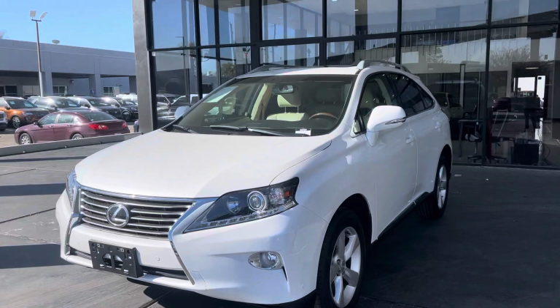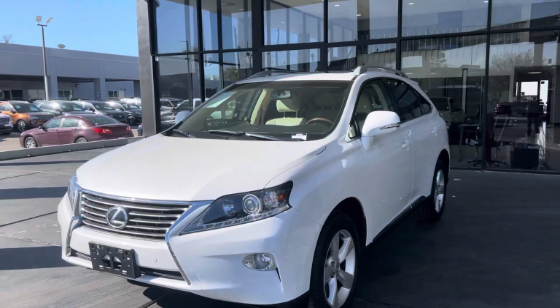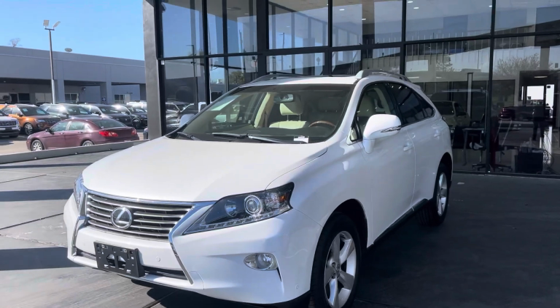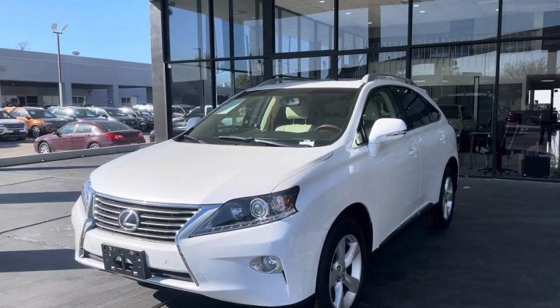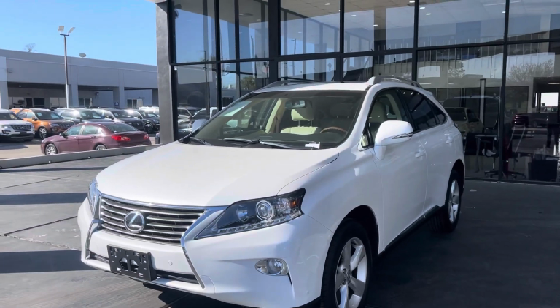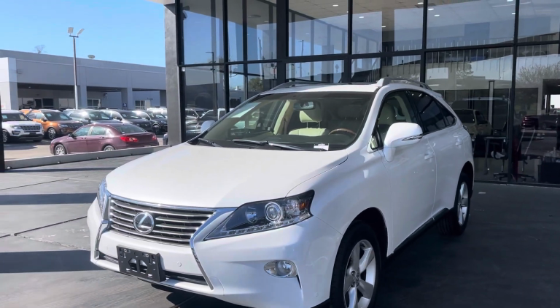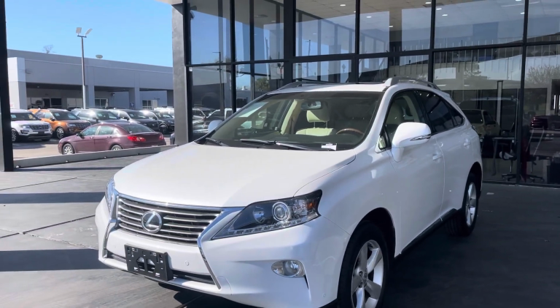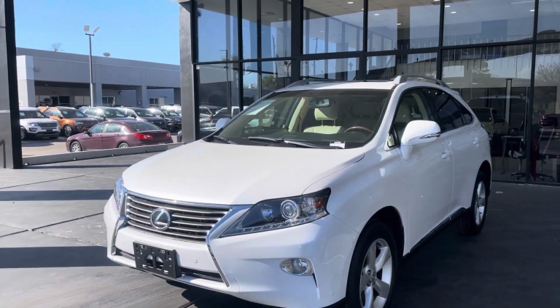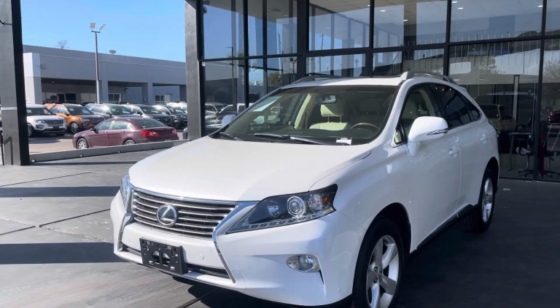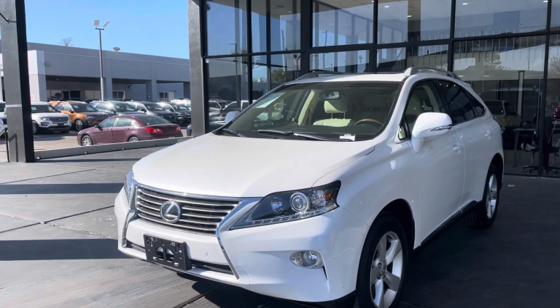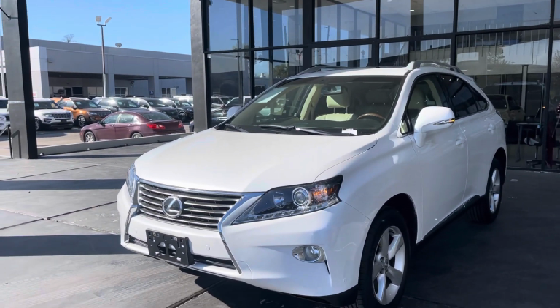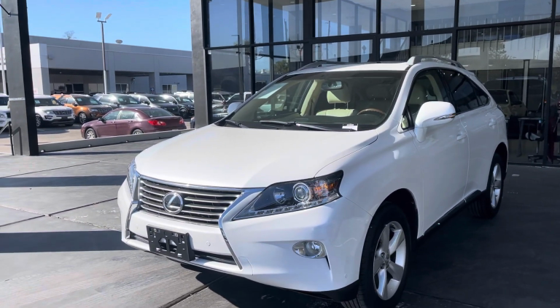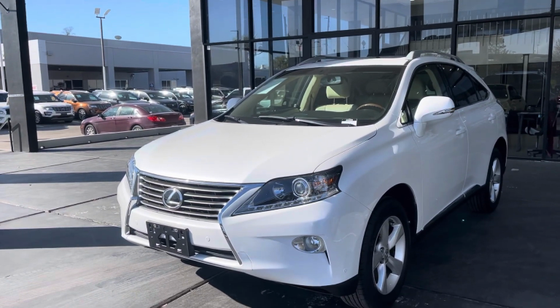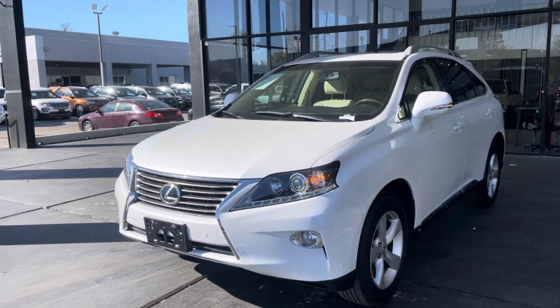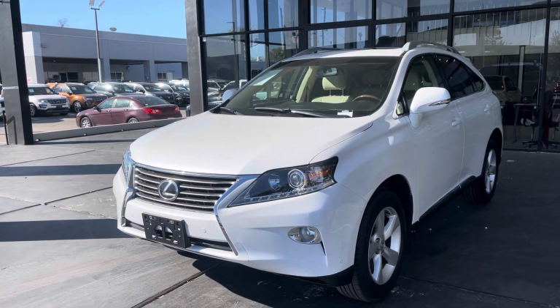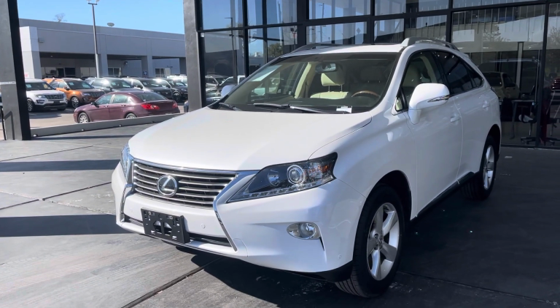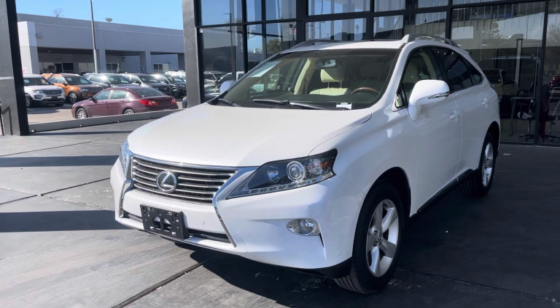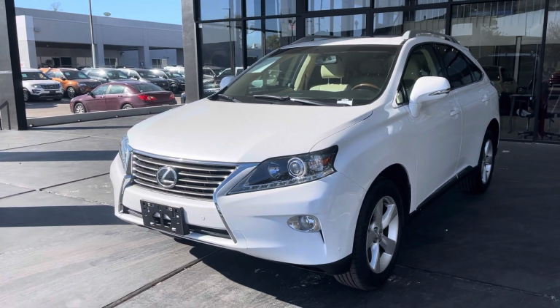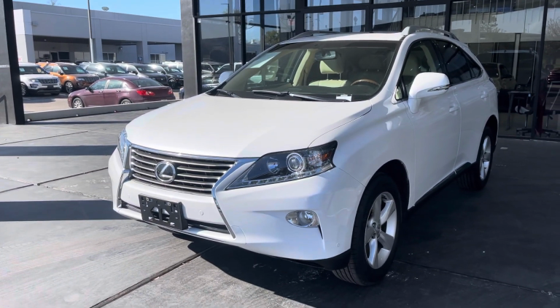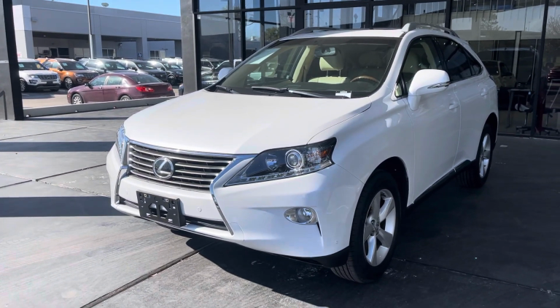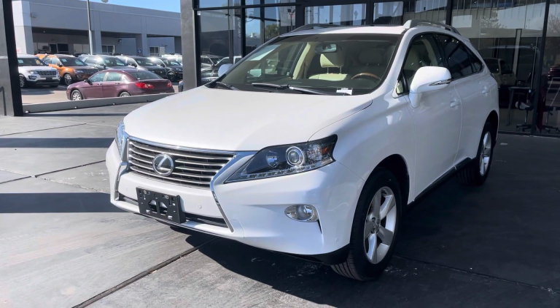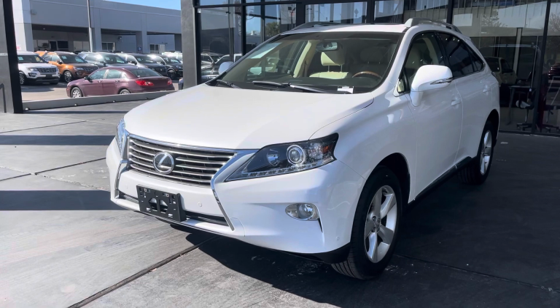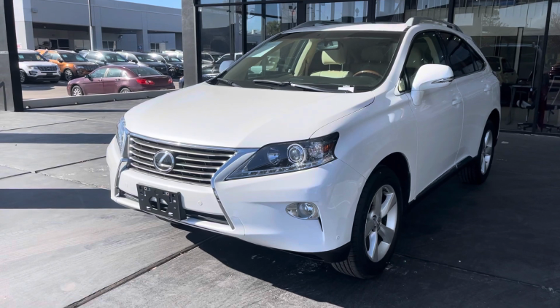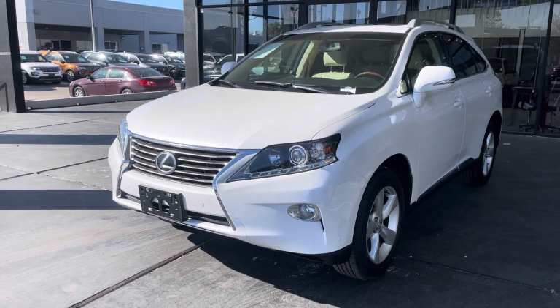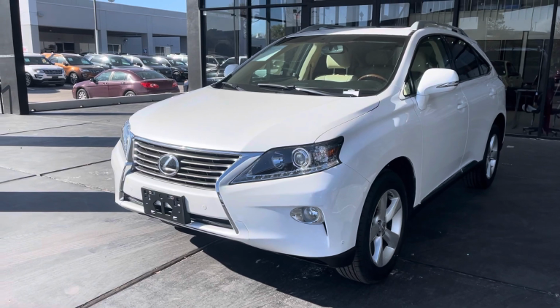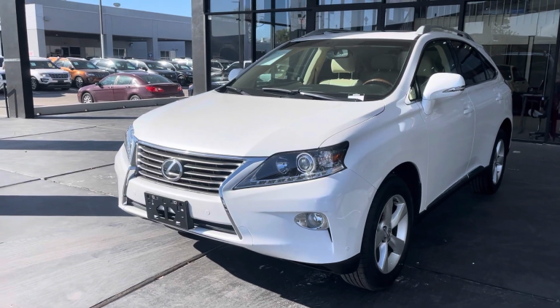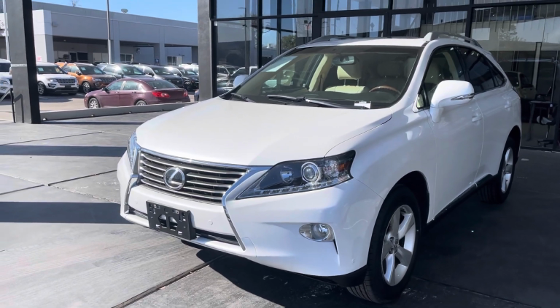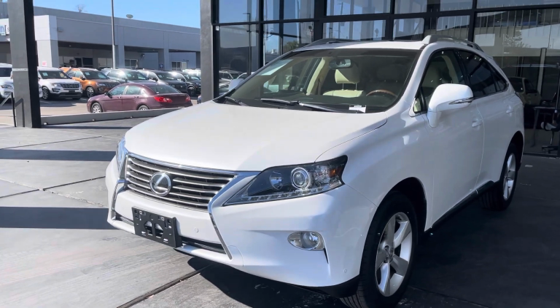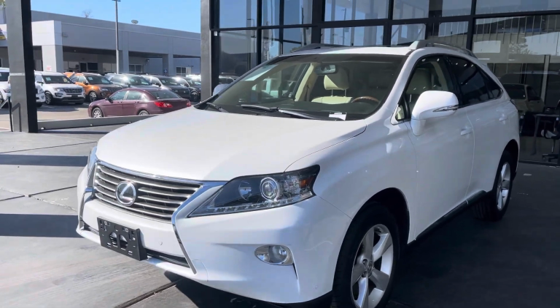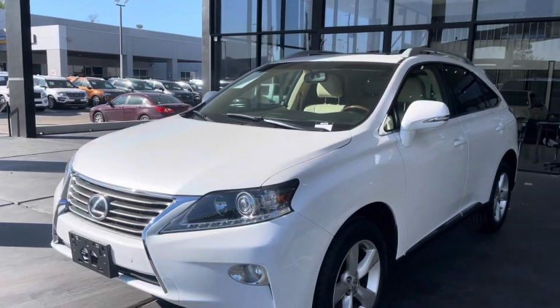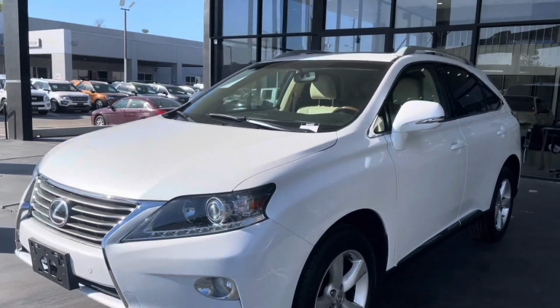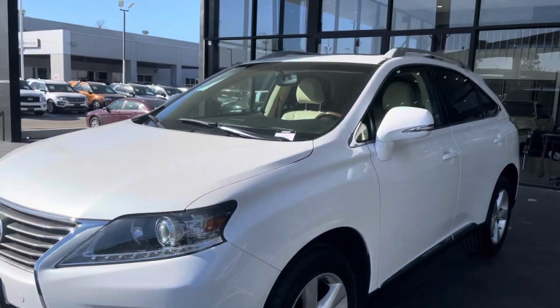Hello guys, this is Micra Extreme out of Houston, Texas. I'd like to present you this 2014 Lexus RX350.